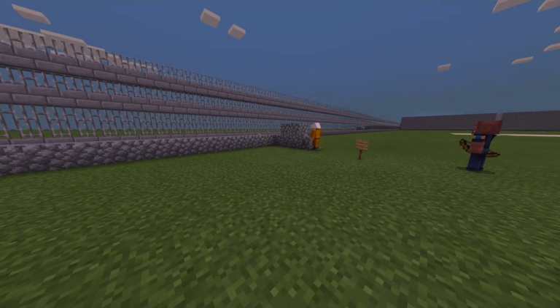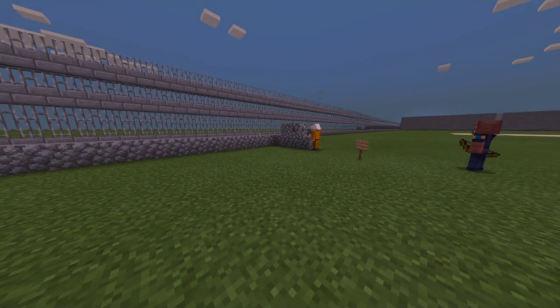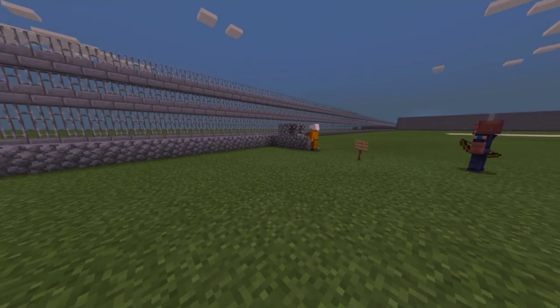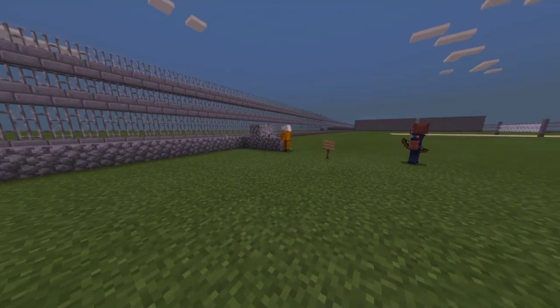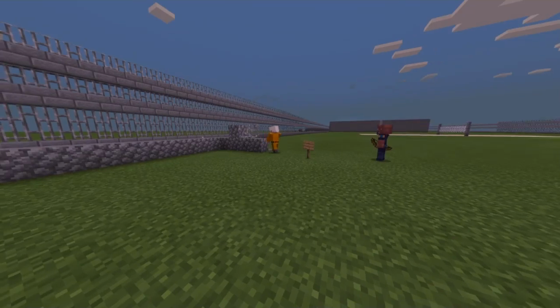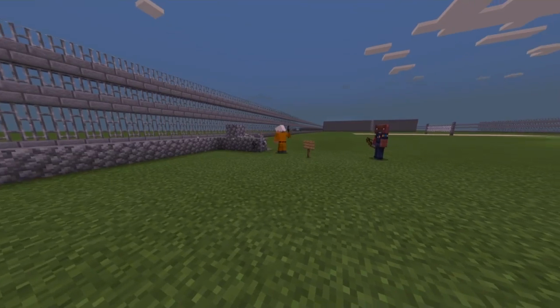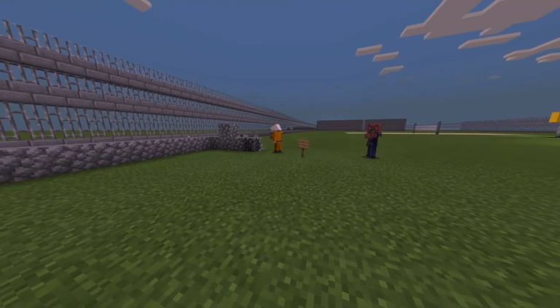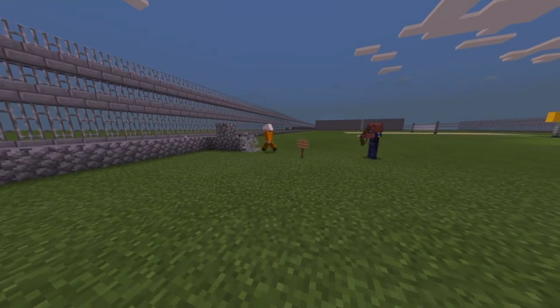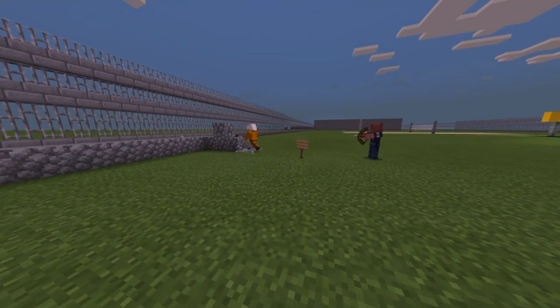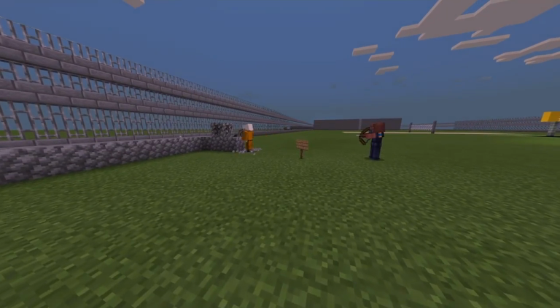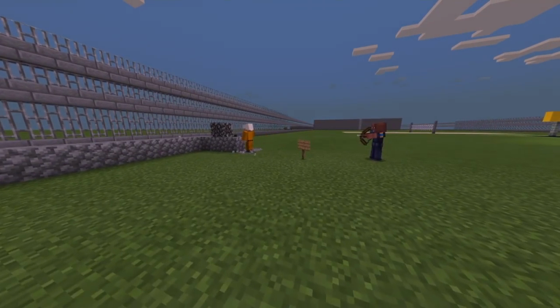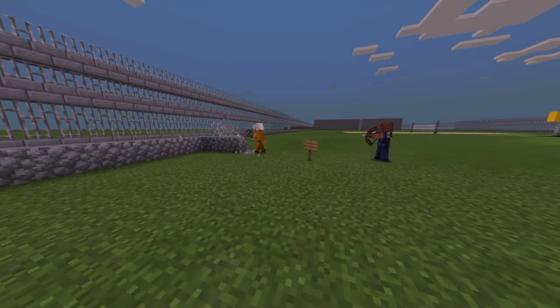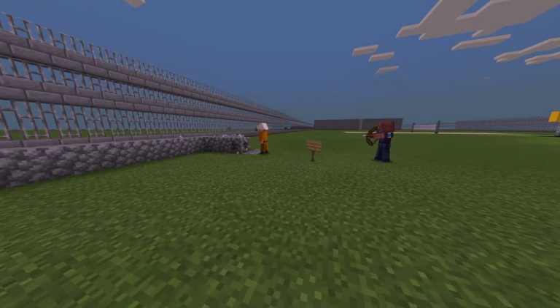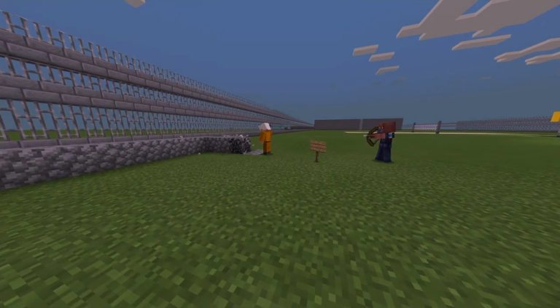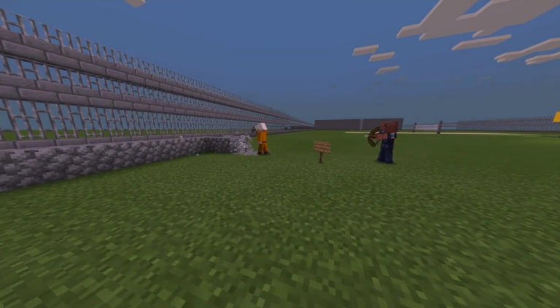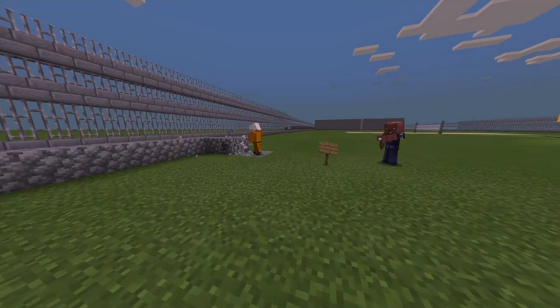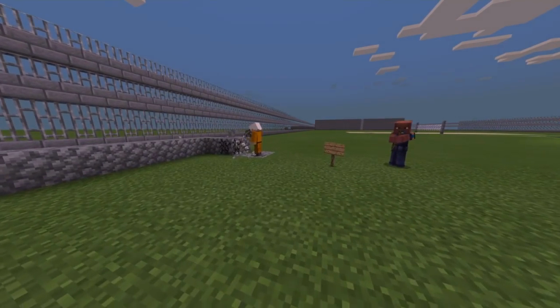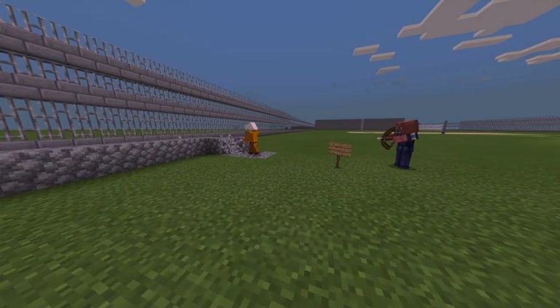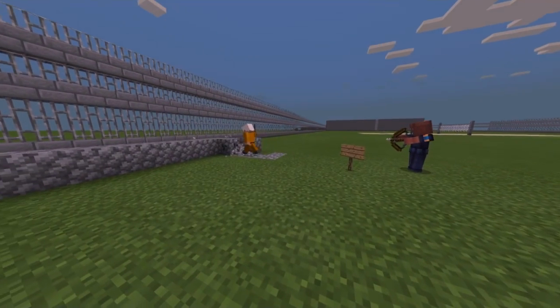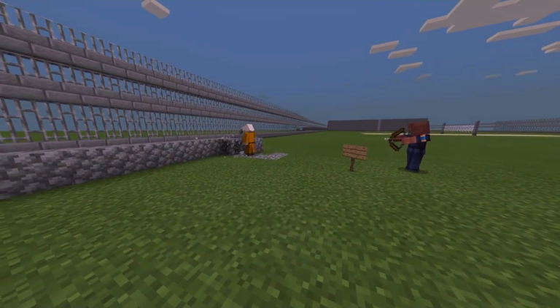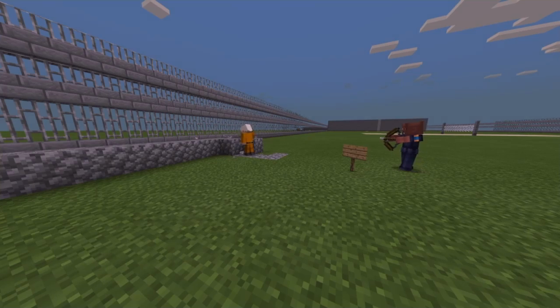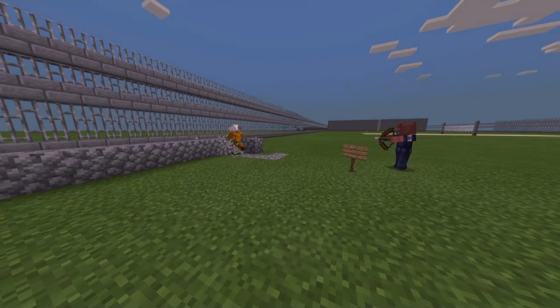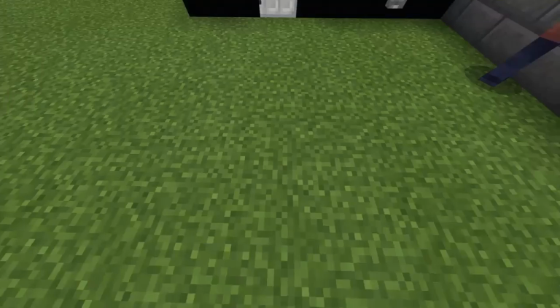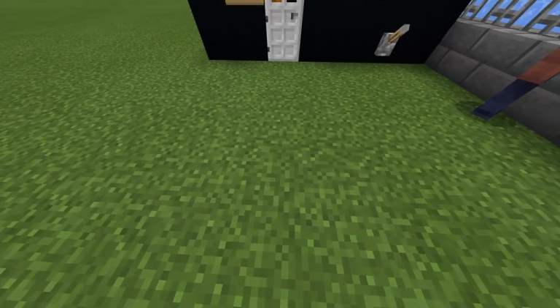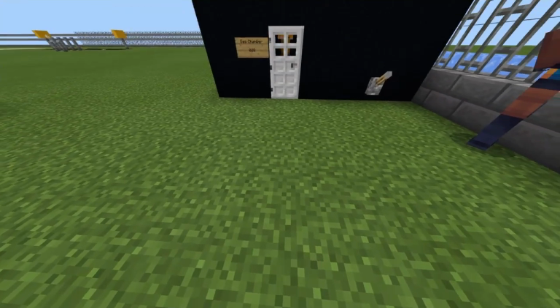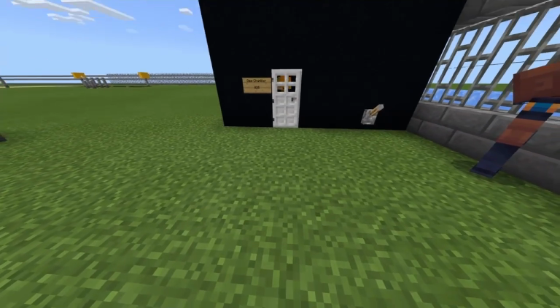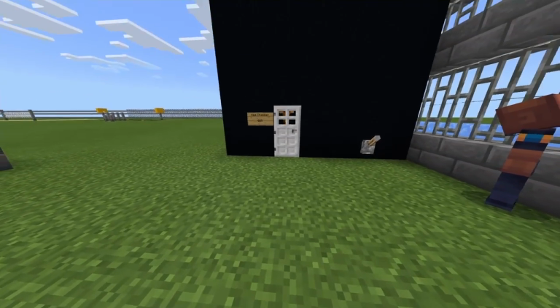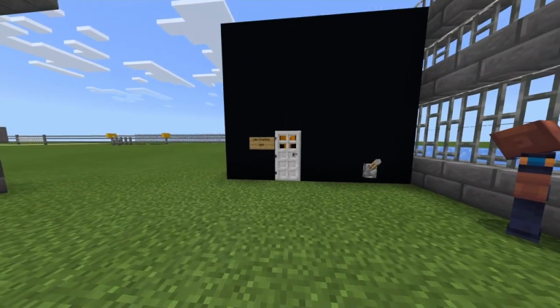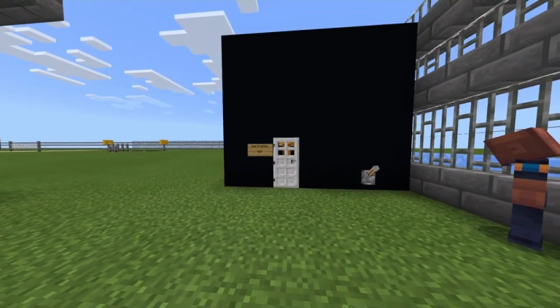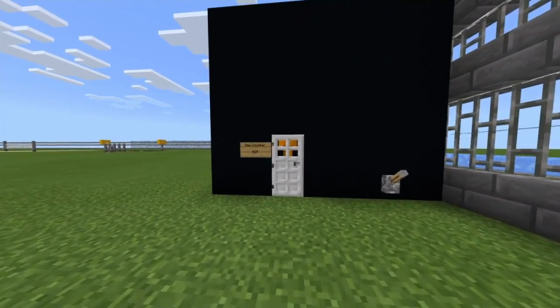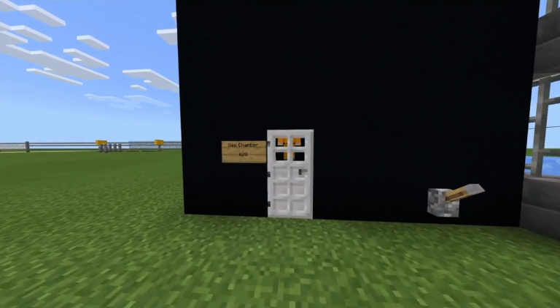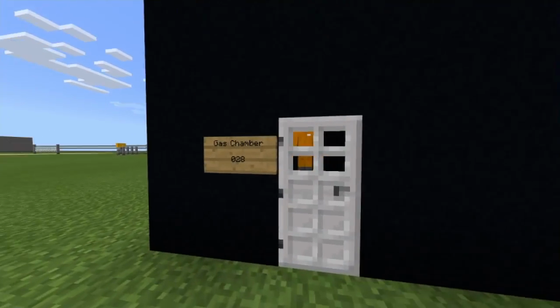Then we have our mining area where prisoners can just help the community and break some rocks because they're bored. Time for our little special spot — the execution chamber.